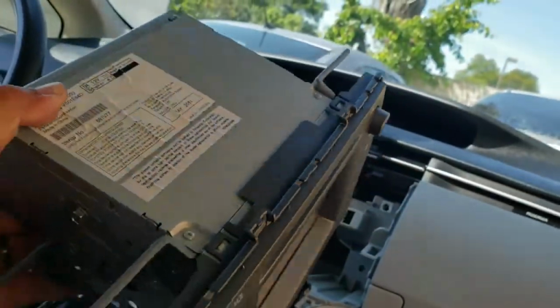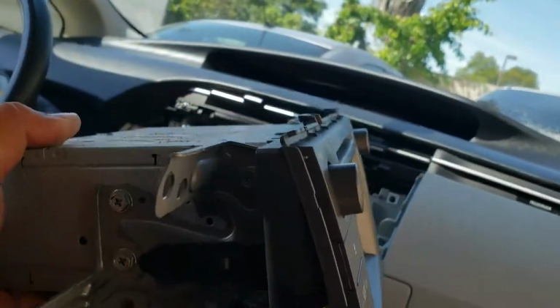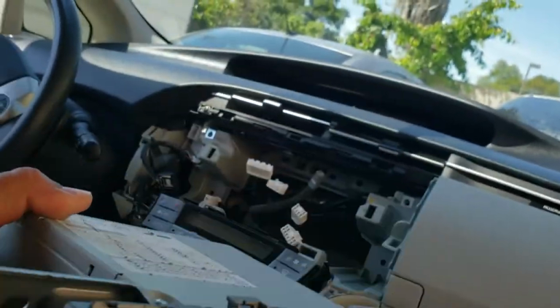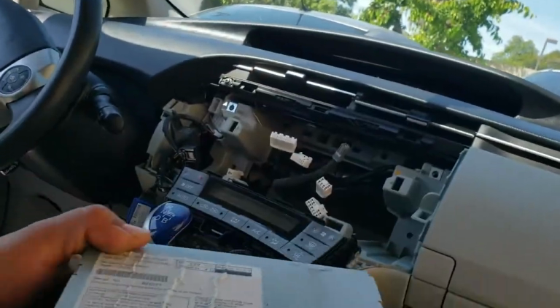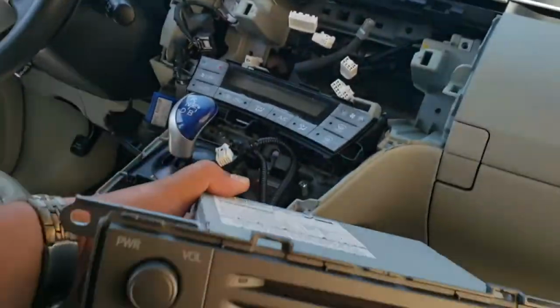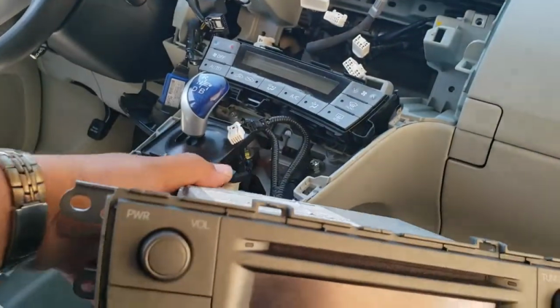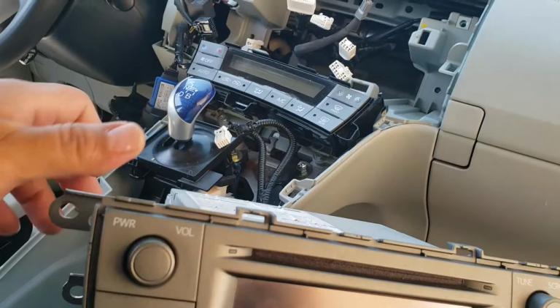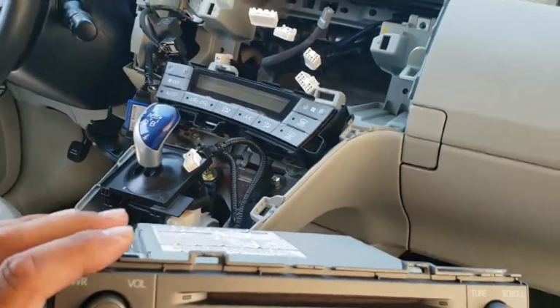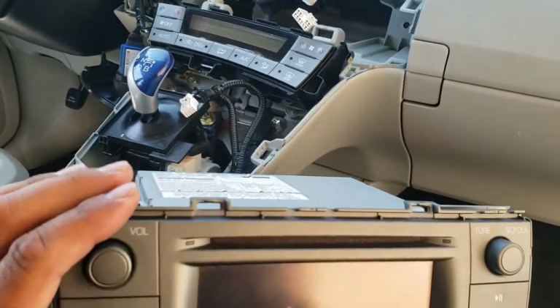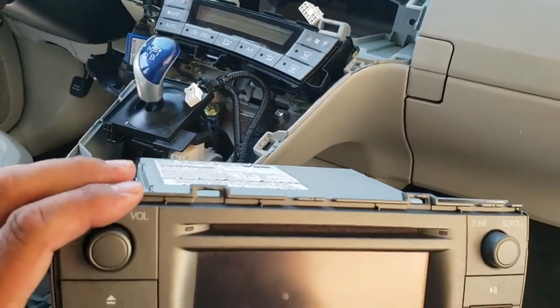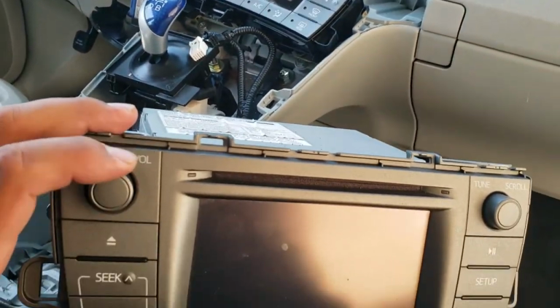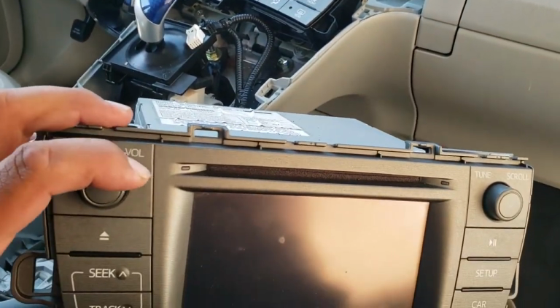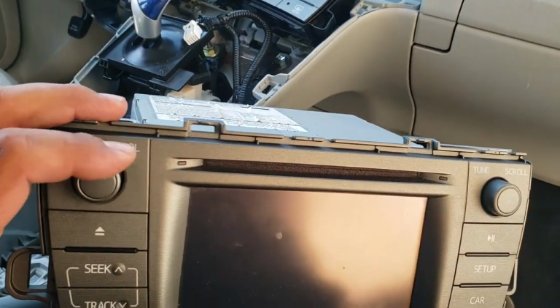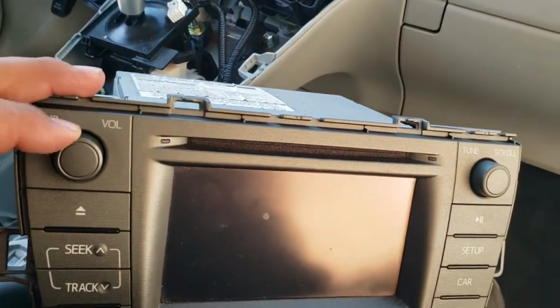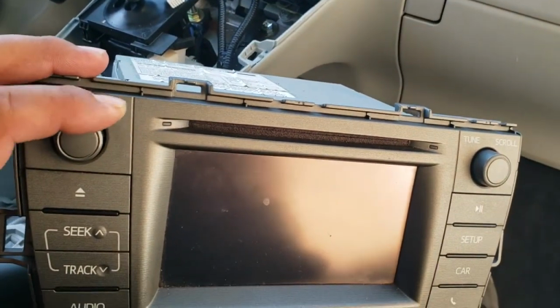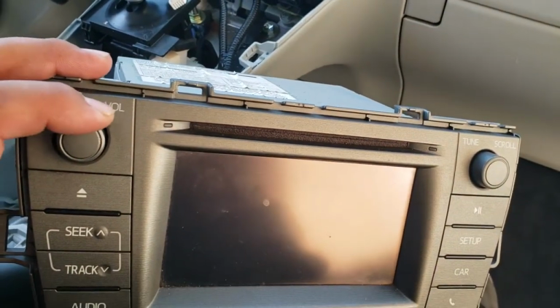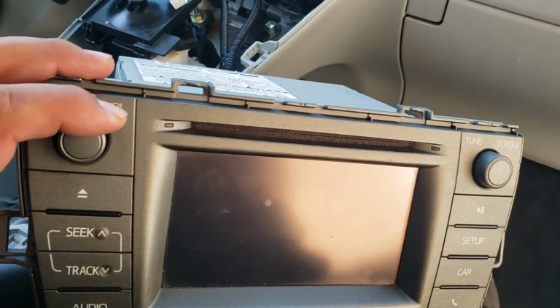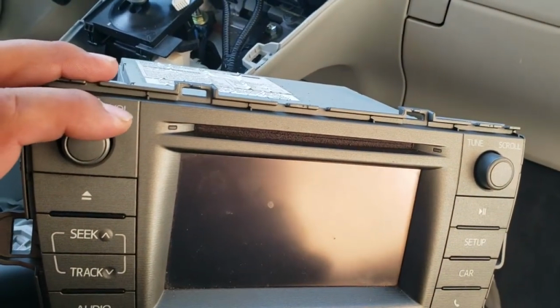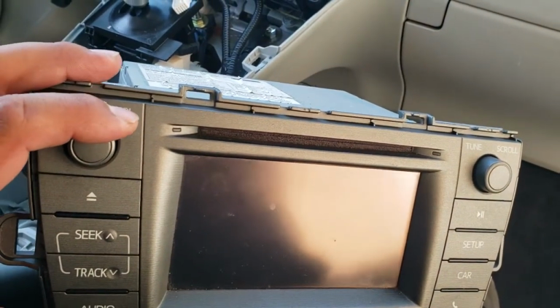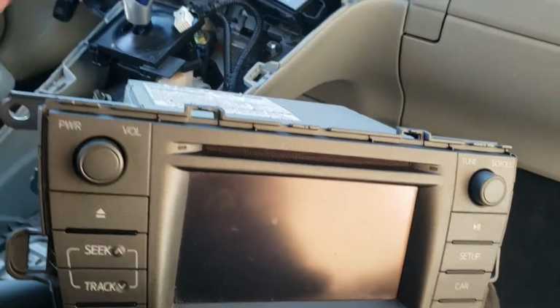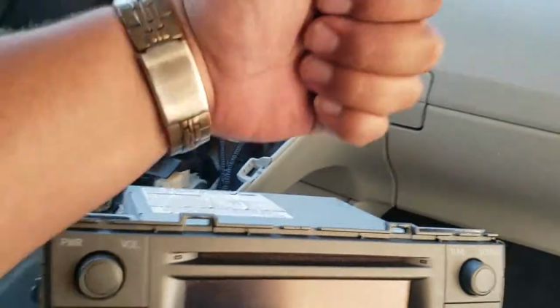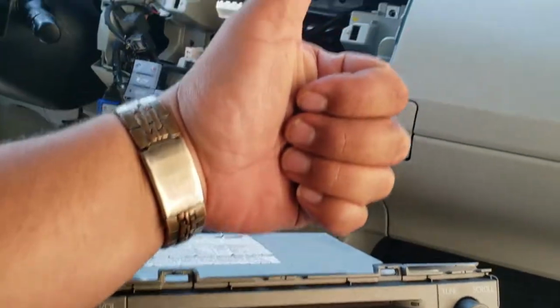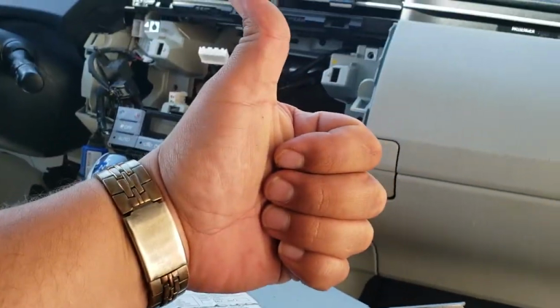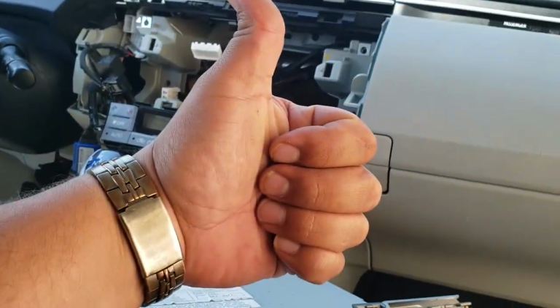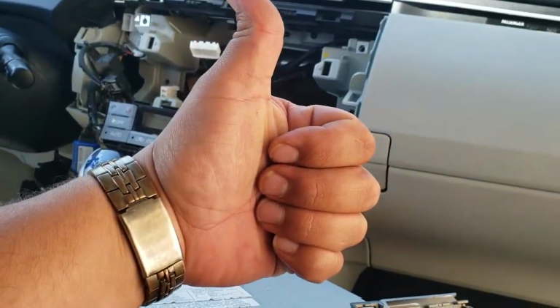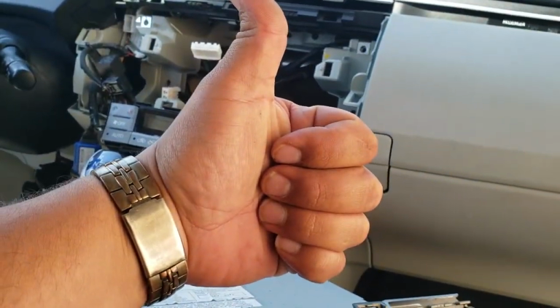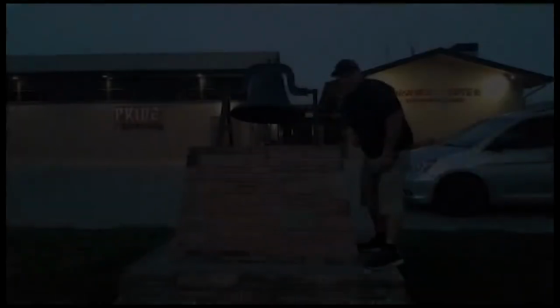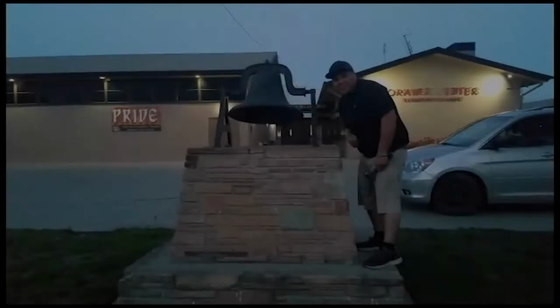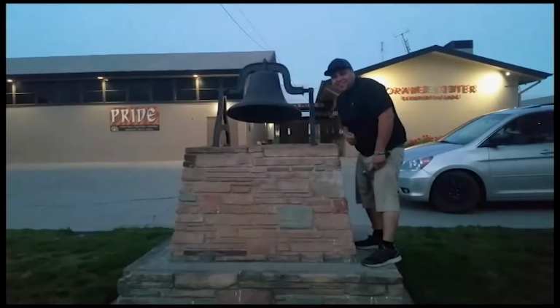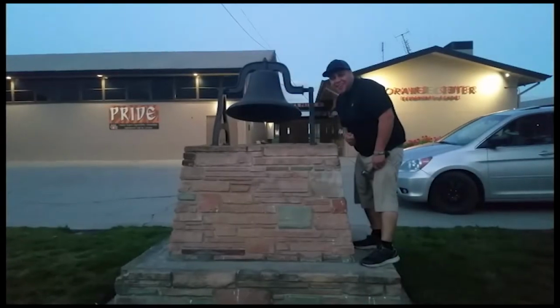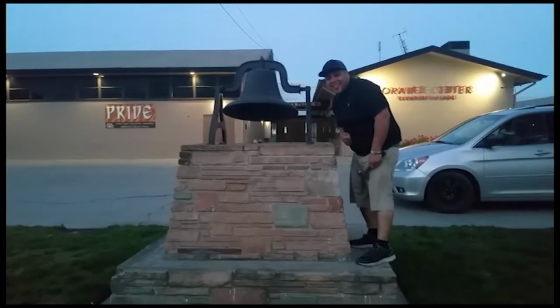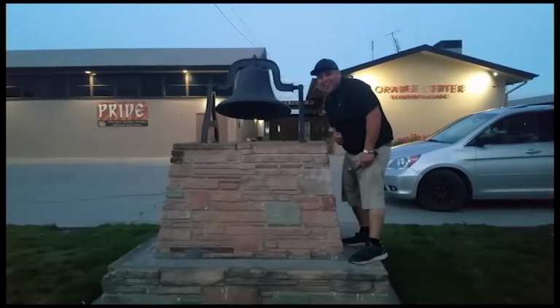And that's how you remove a radio from a 2015 Toyota Prius. Thank you for watching — please like and subscribe, and don't forget to hit that bell.